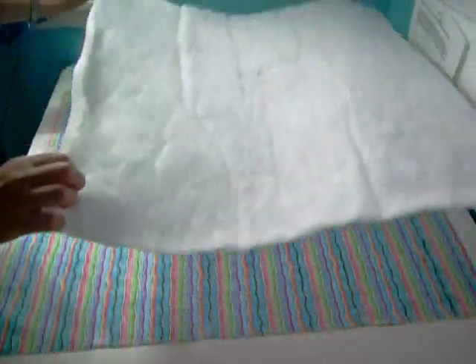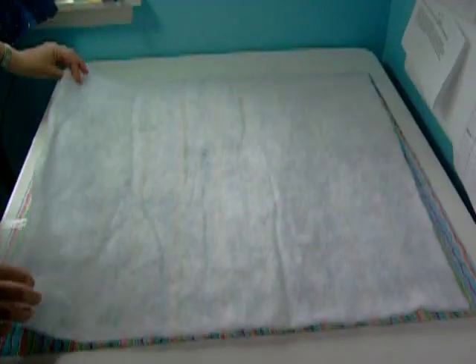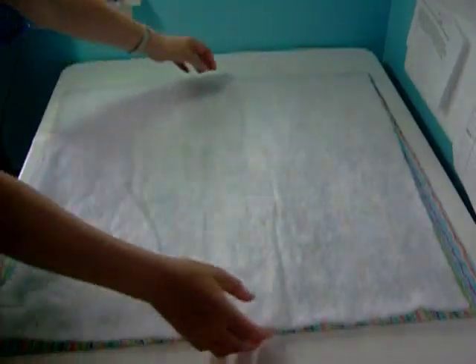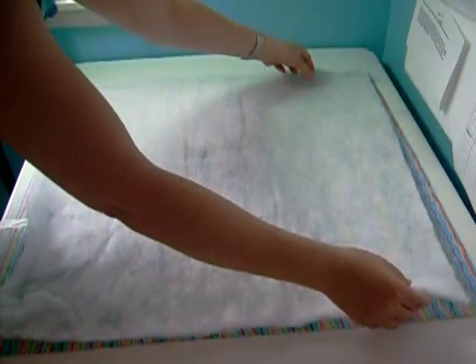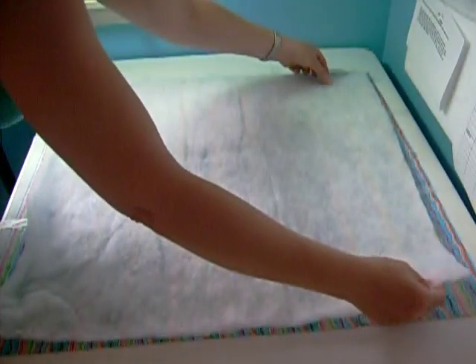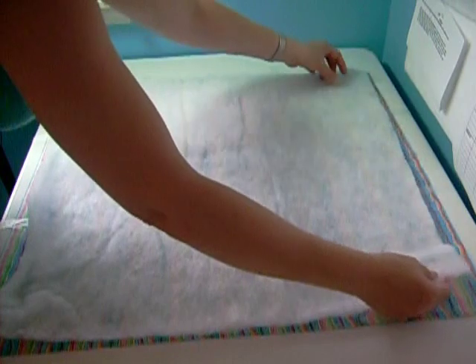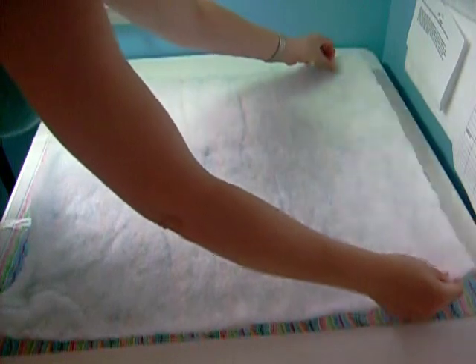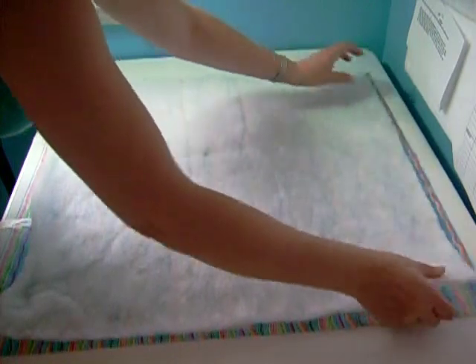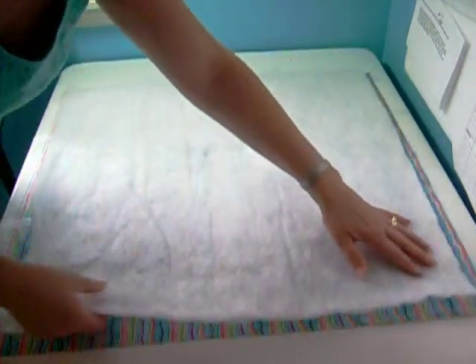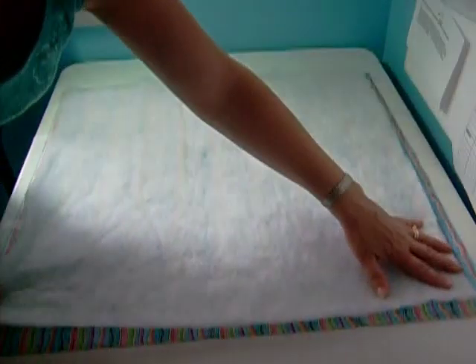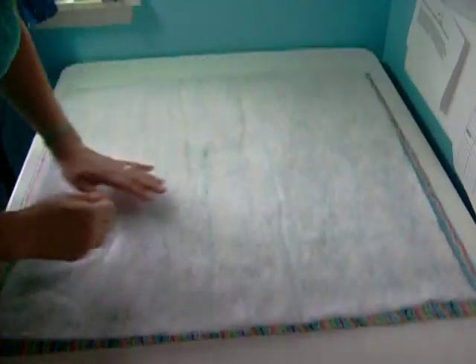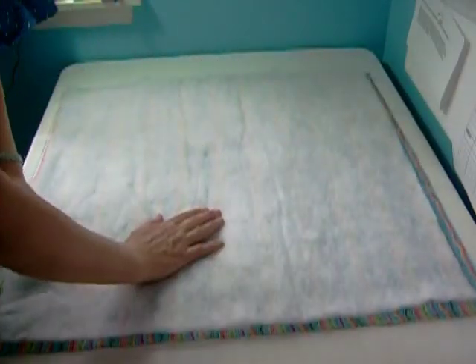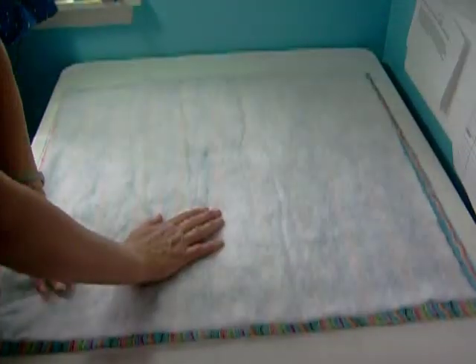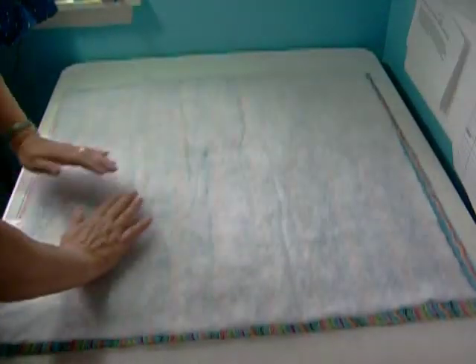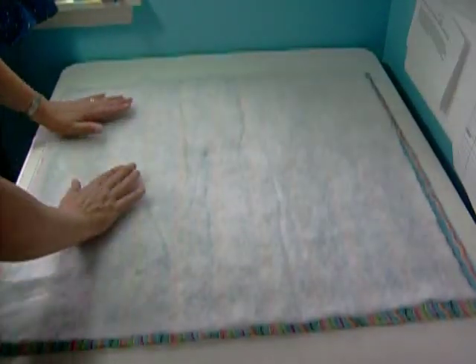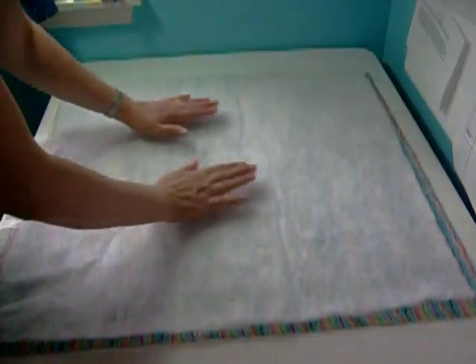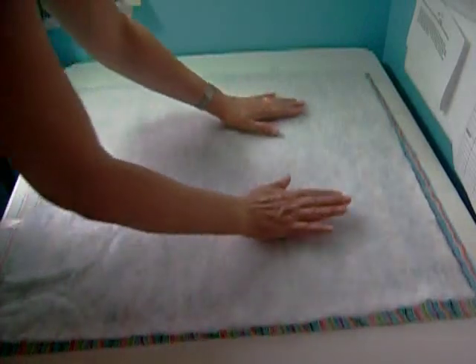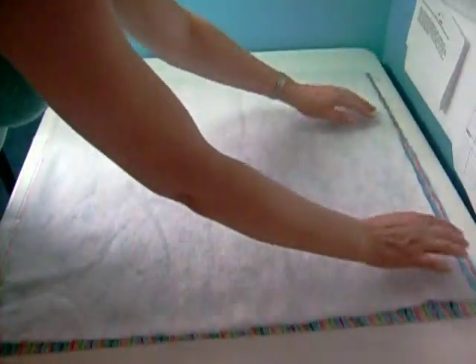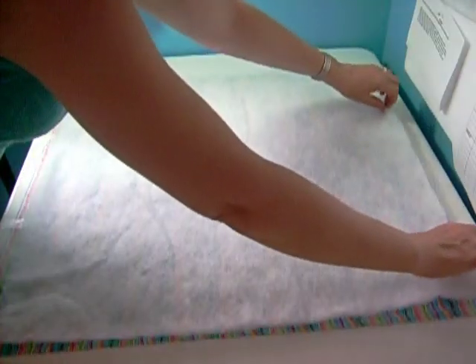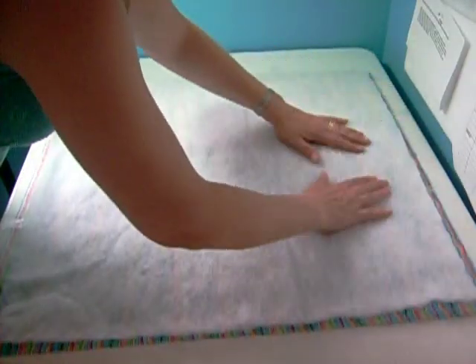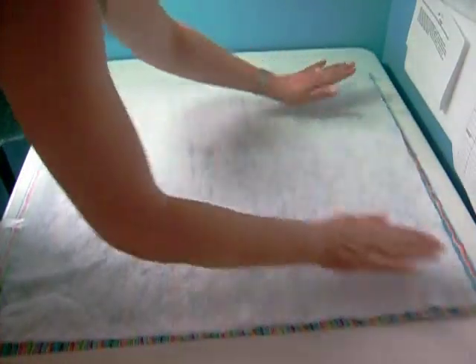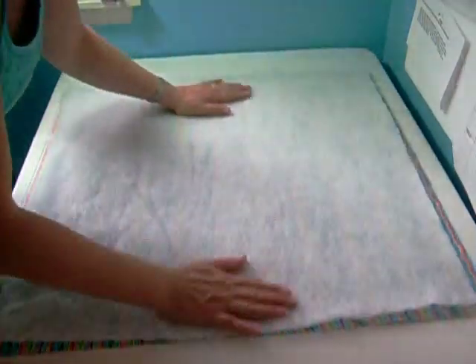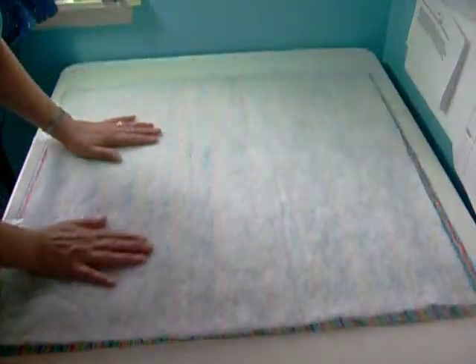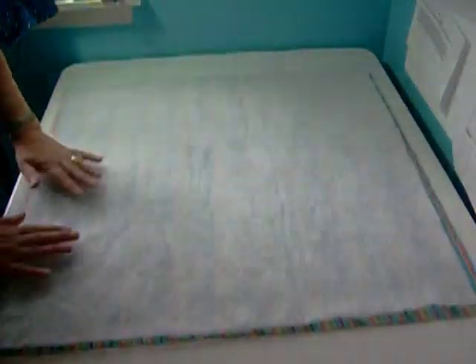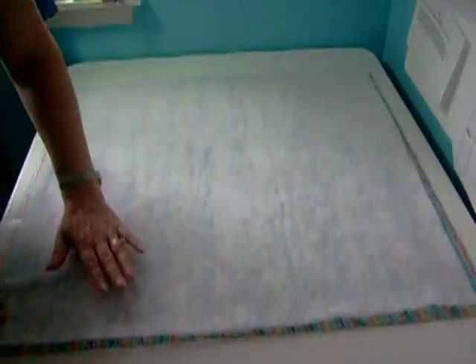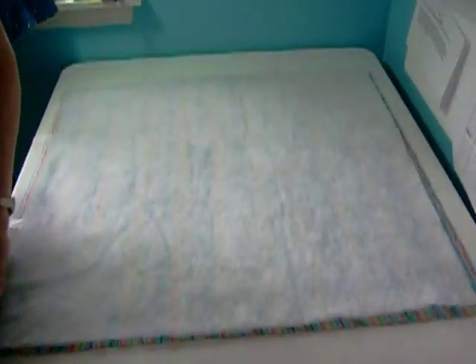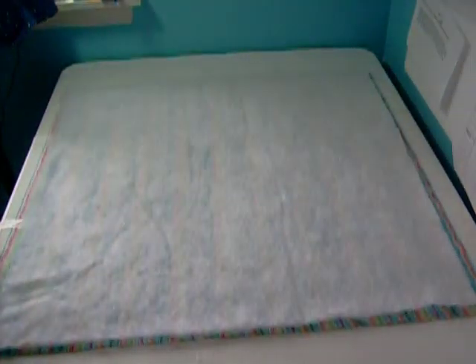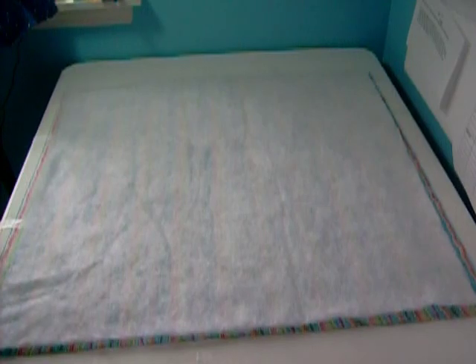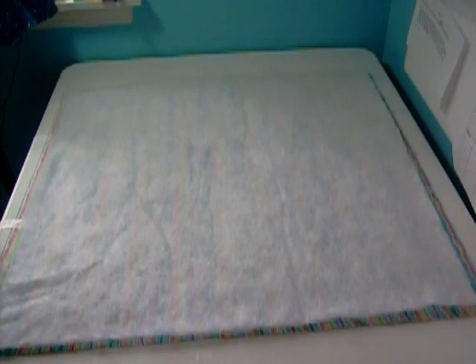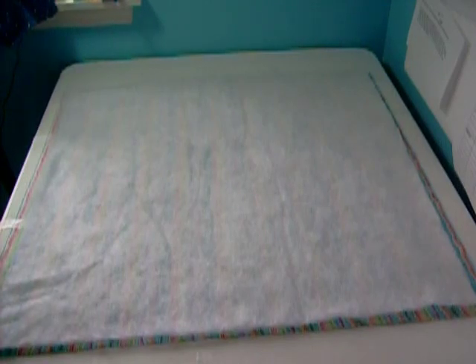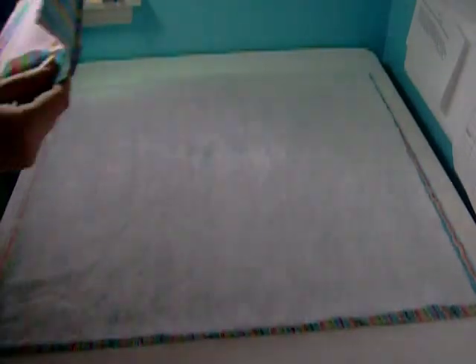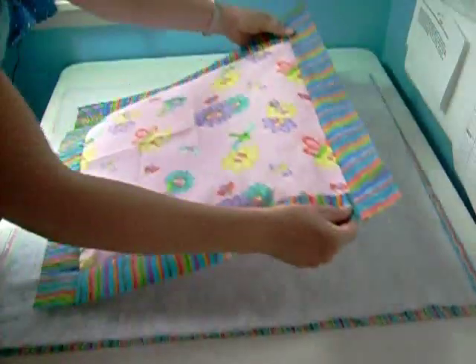Now I'm going to lay my batting. This piece of batting has a little wrinkle in the corner that I'm going to try to straighten out. If you're using polyester batting, it's a good idea to pull it out of the packaging ahead of time — maybe a day or two — and let it breathe. Some of those wrinkles will fall out naturally.